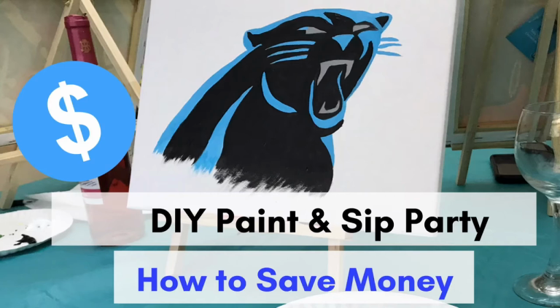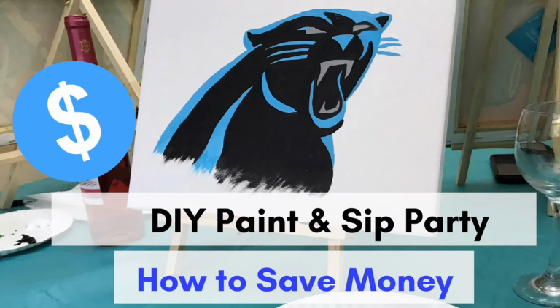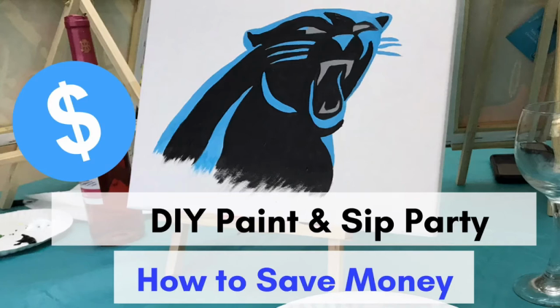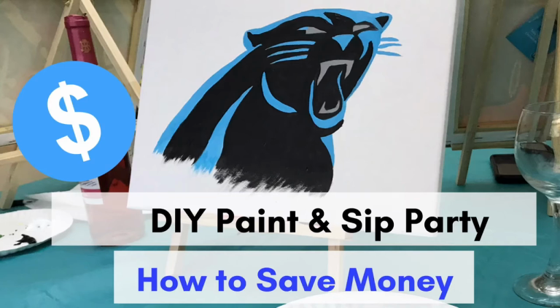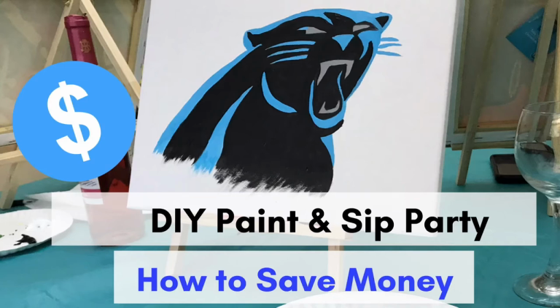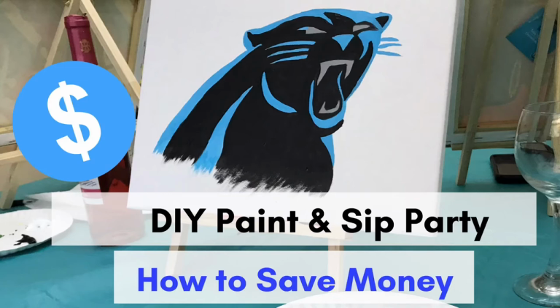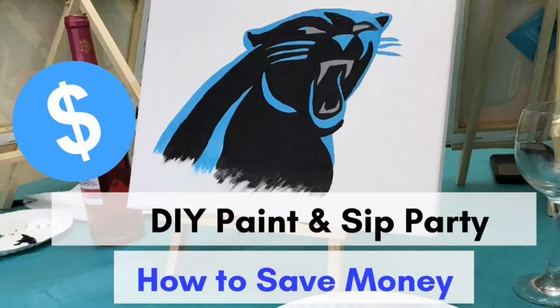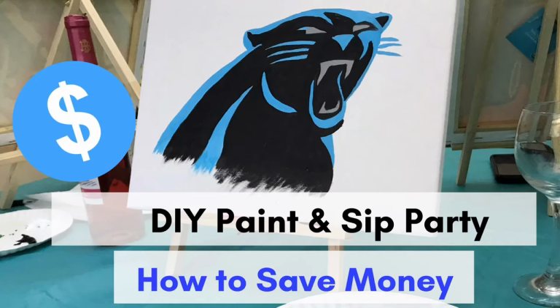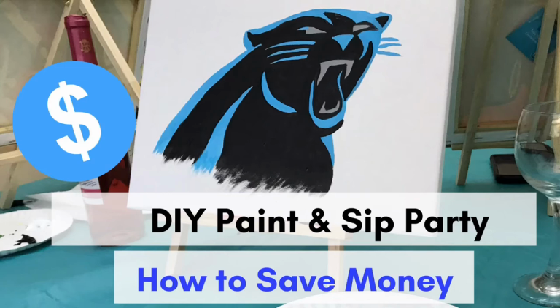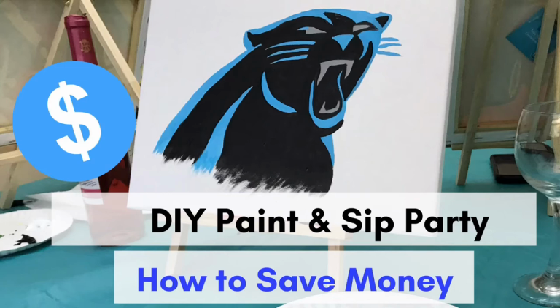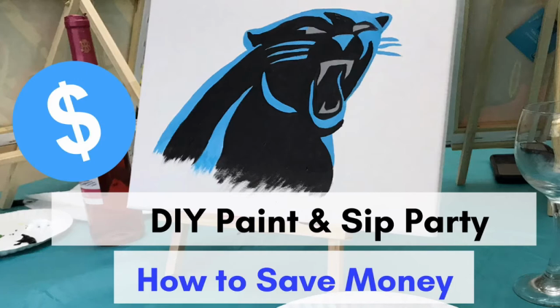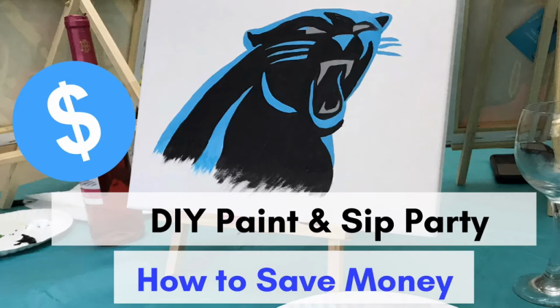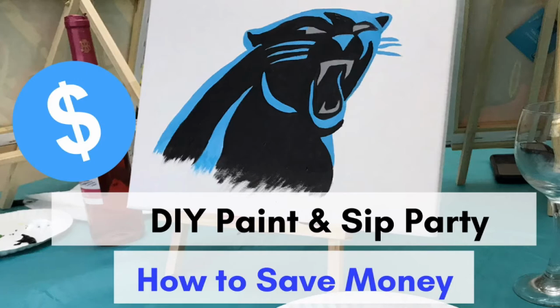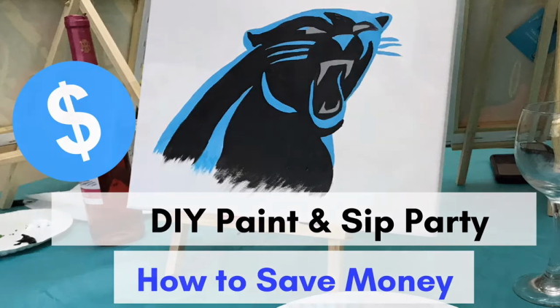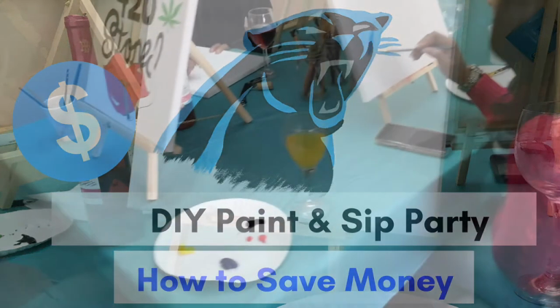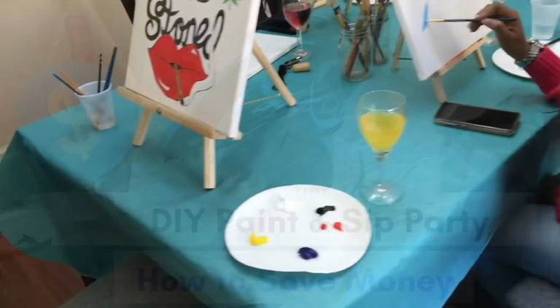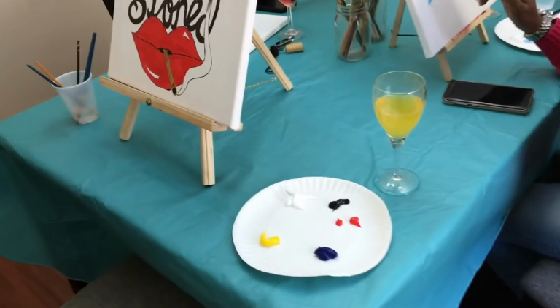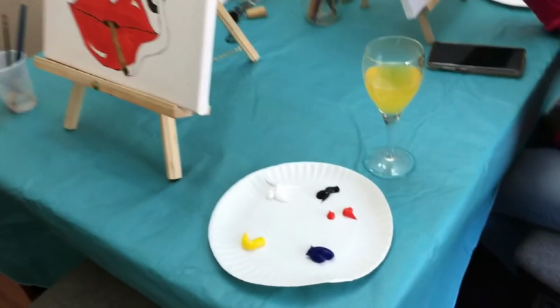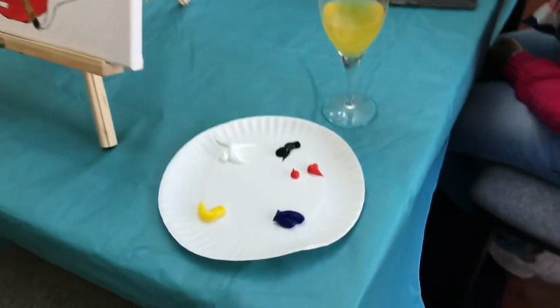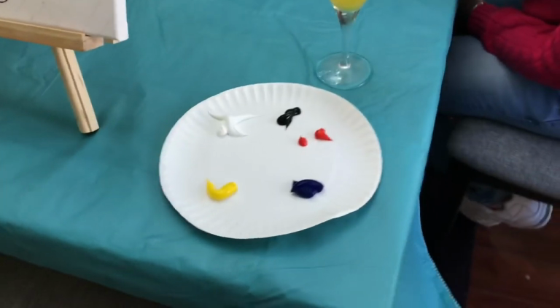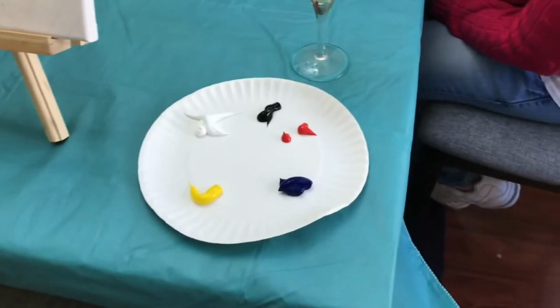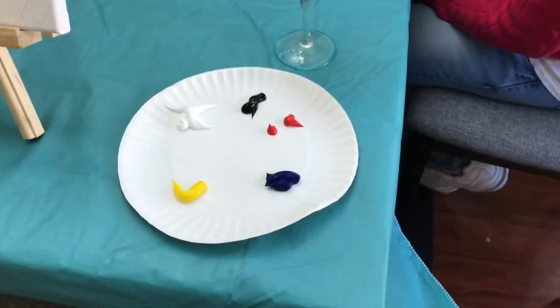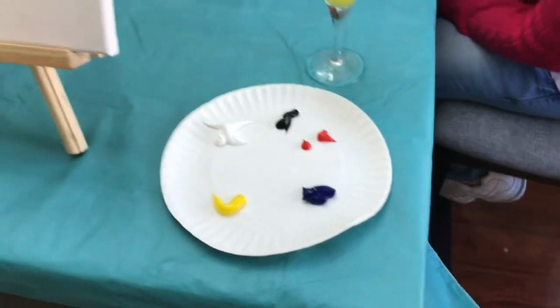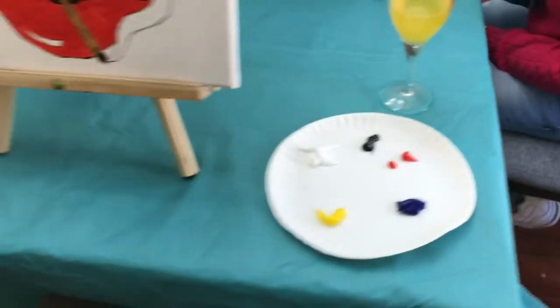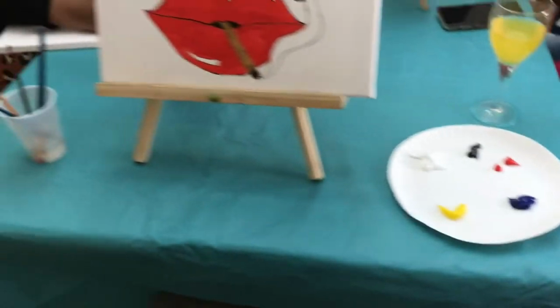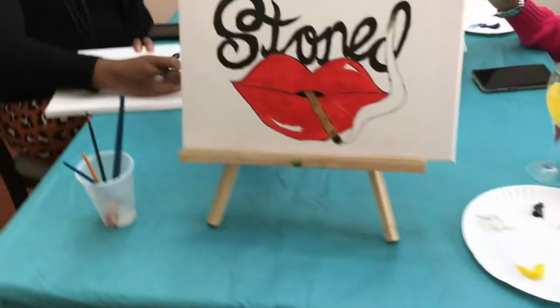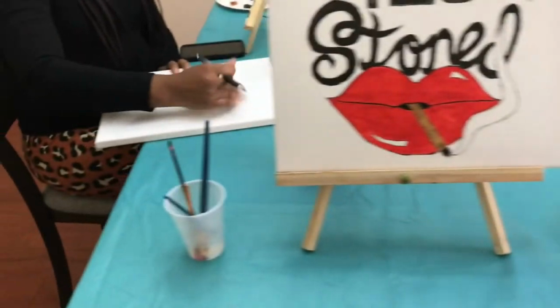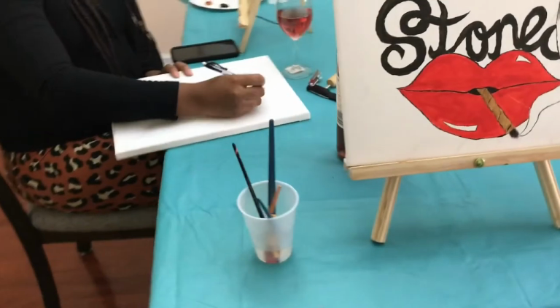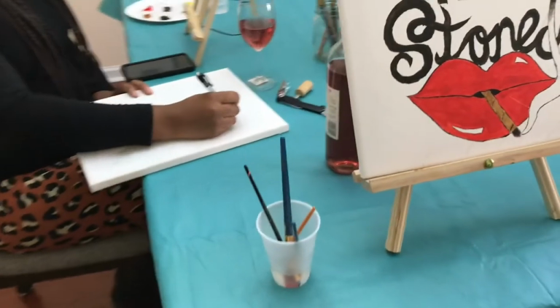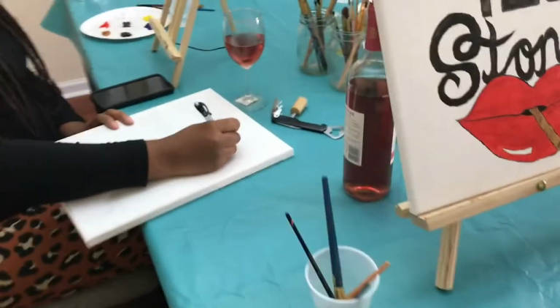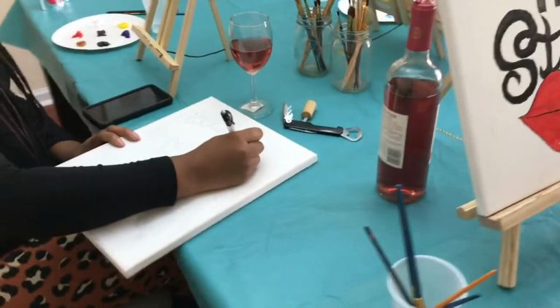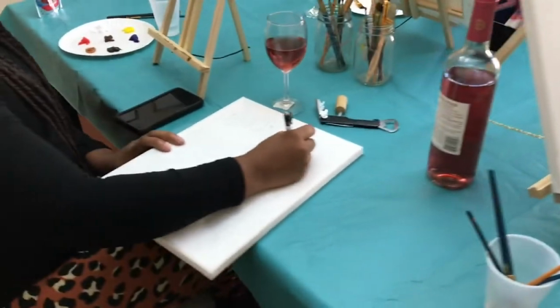Hello Roomies, welcome to the DIY Sleeping Quarters where we share all of our DIY projects for our home share. This video will be about how to save money when hosting a paint and sip from your home or as a business.